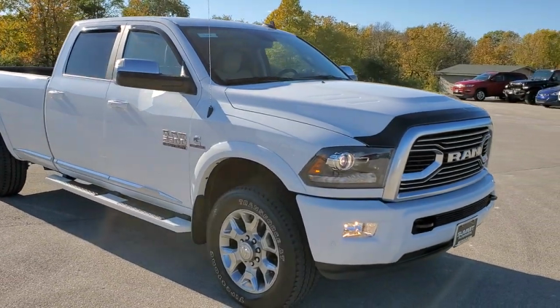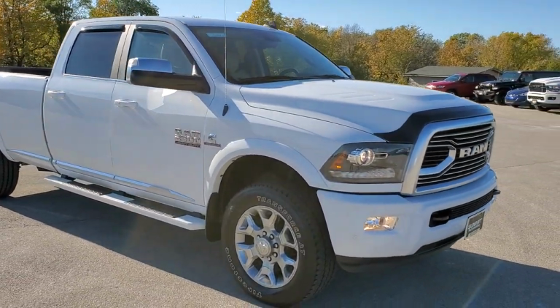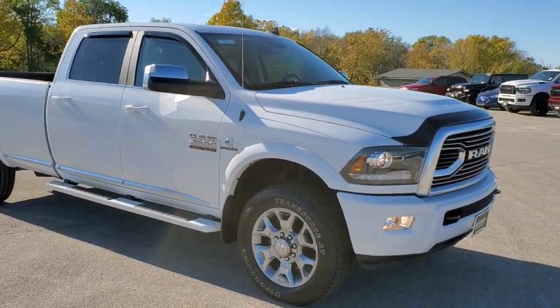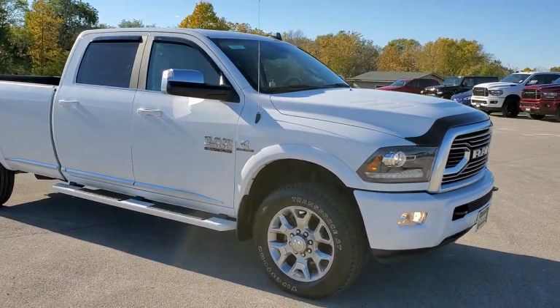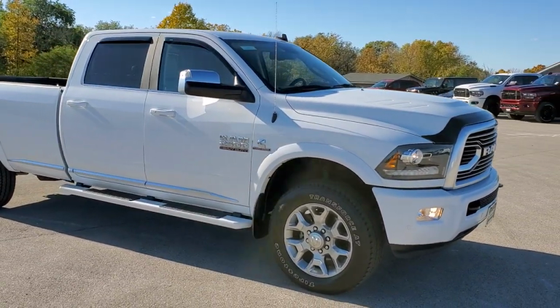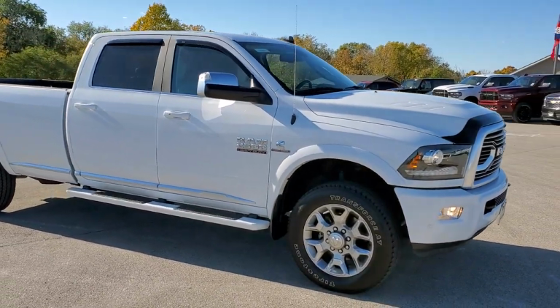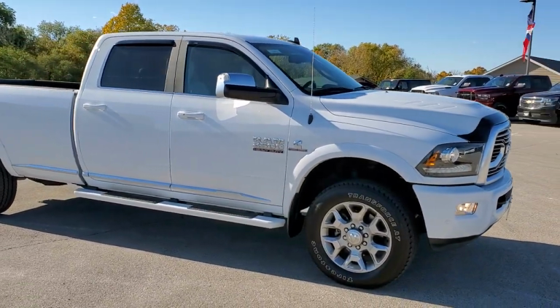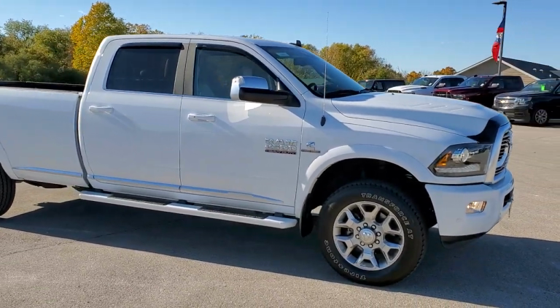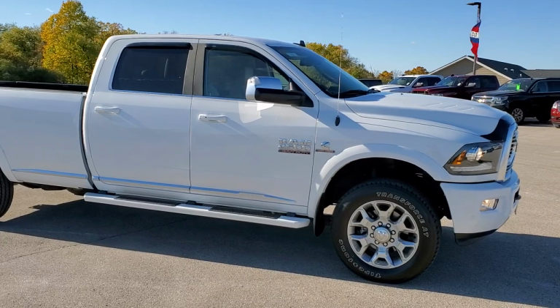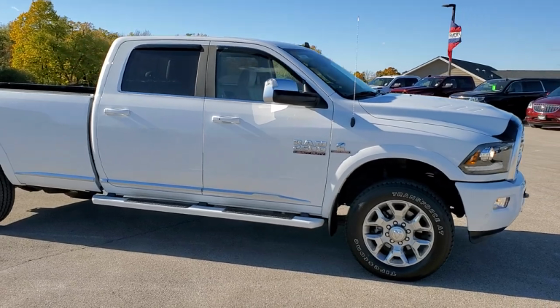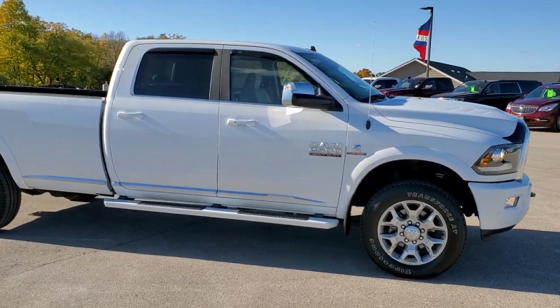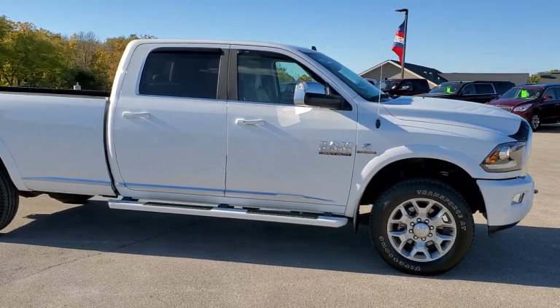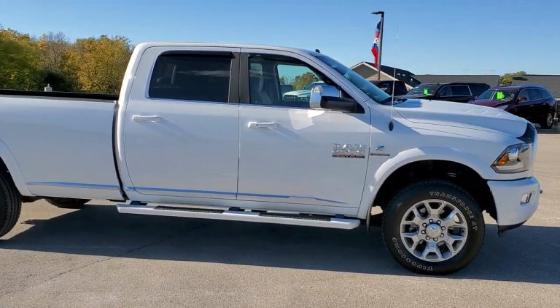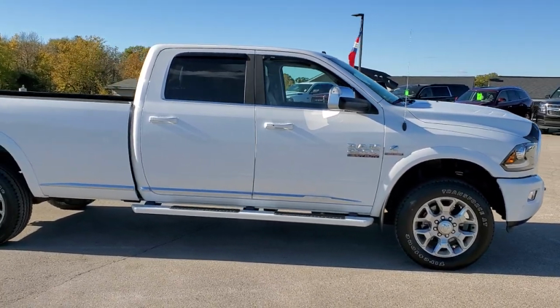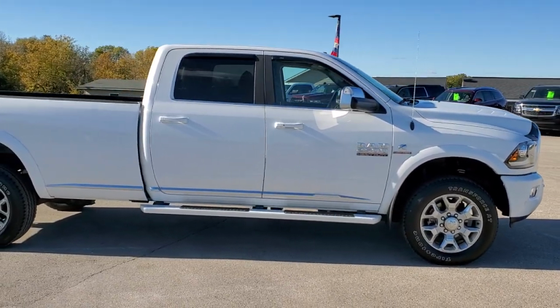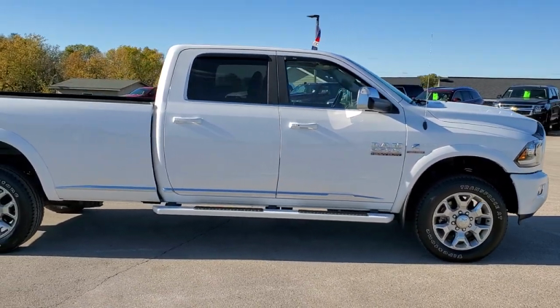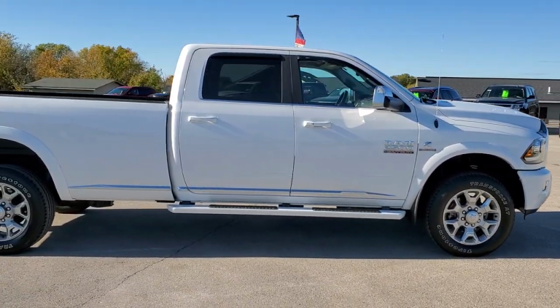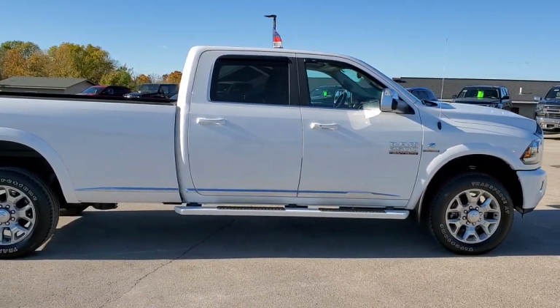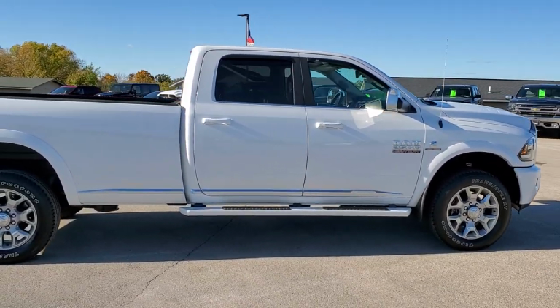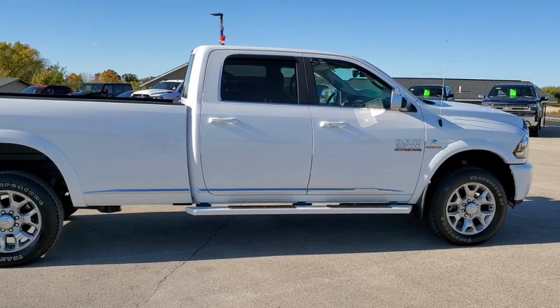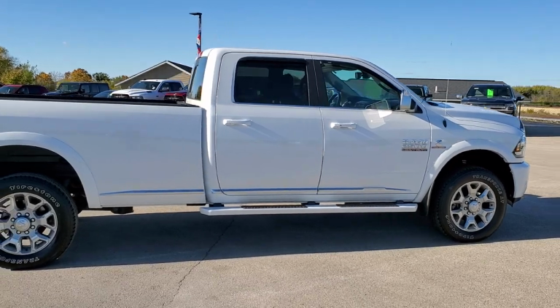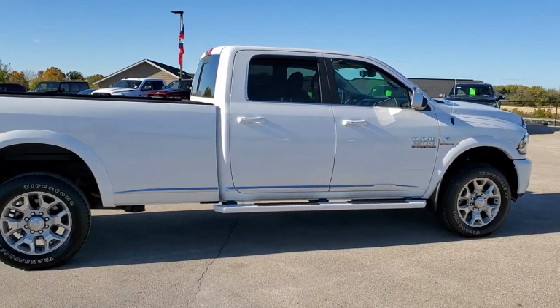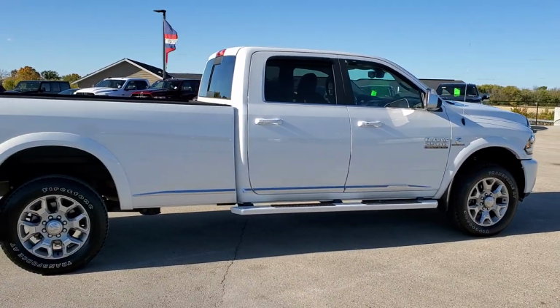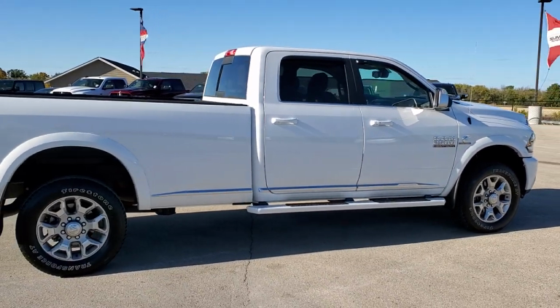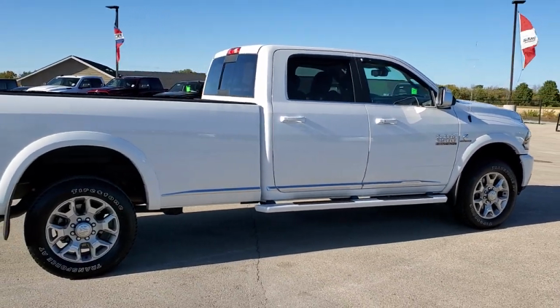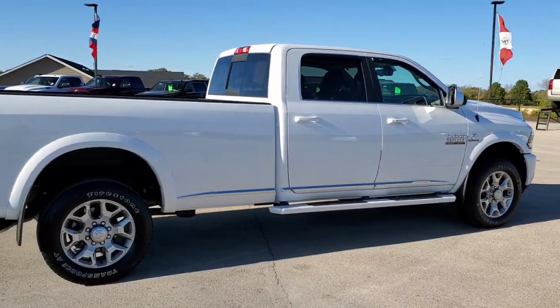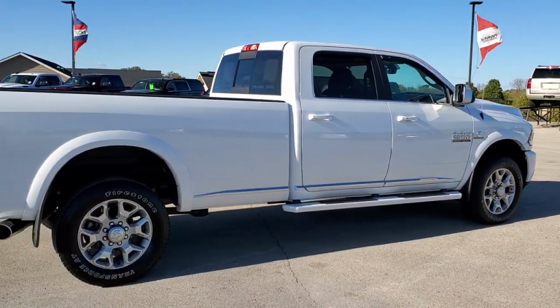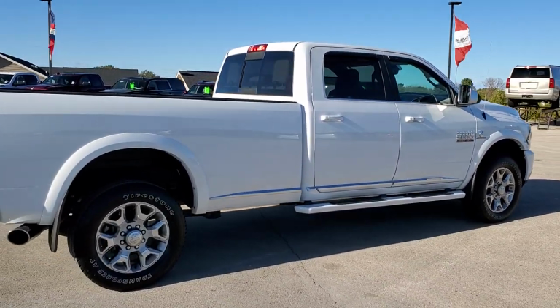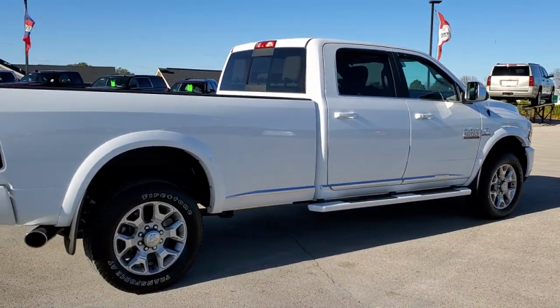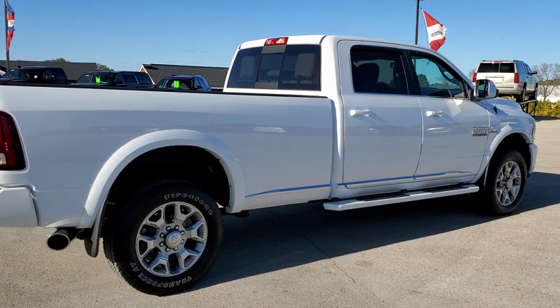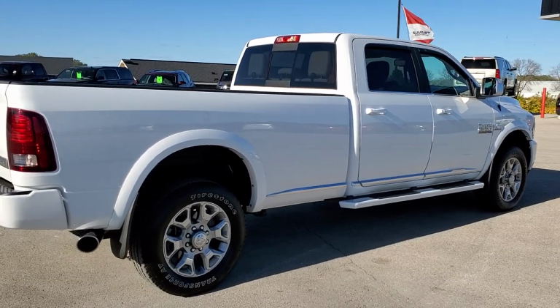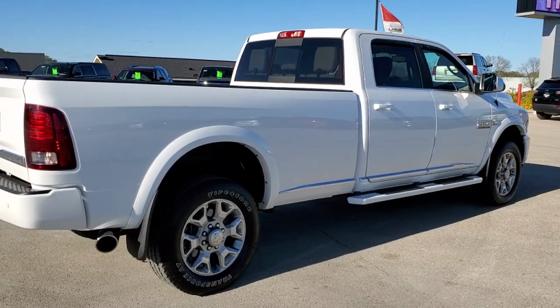This truck has the 6.7 liter Cummins Diesel. It has been fully safetyed and inspected by our service shop. It has a fresh oil and filter change, all the fluids have been checked and topped off, and this truck is 100% ready to go.